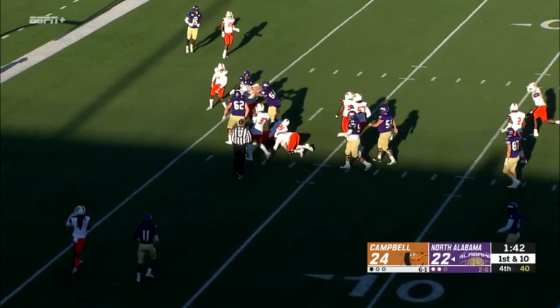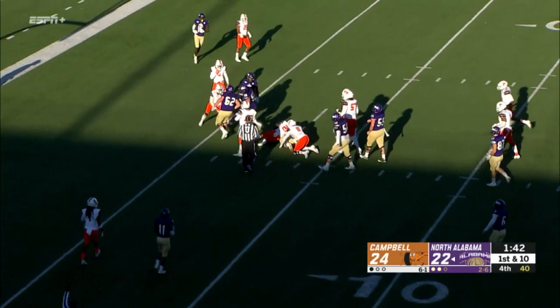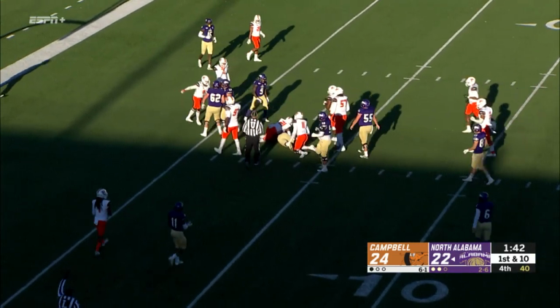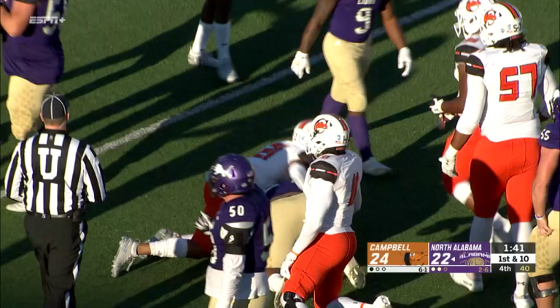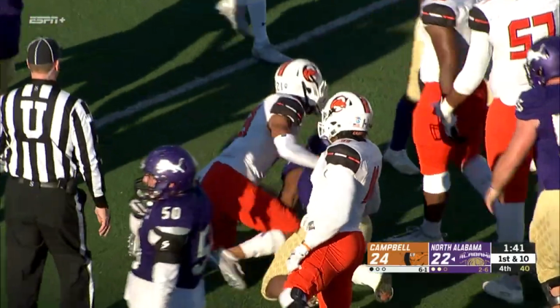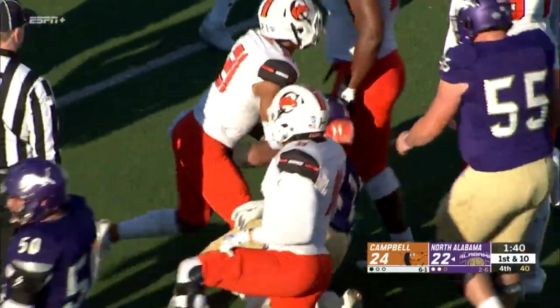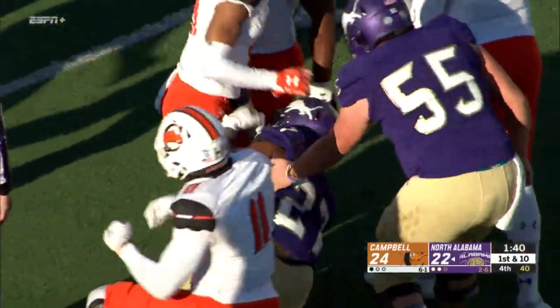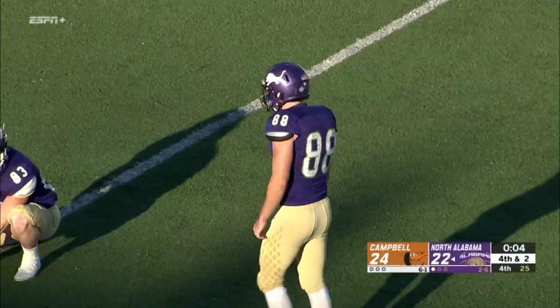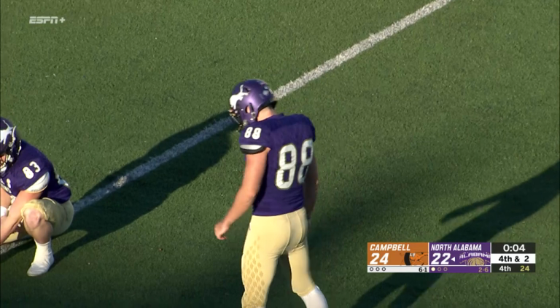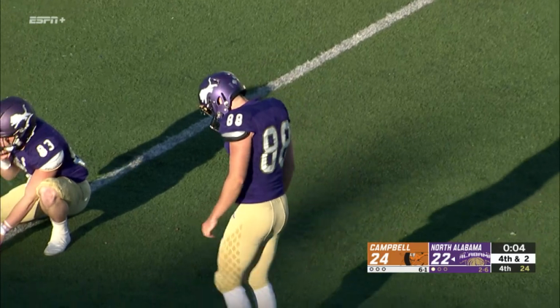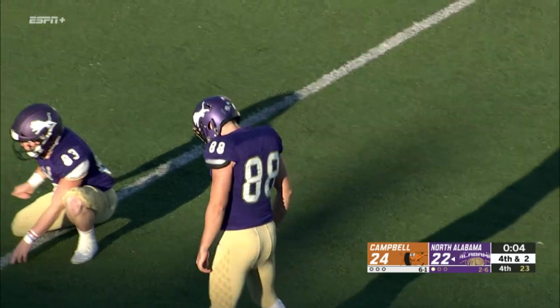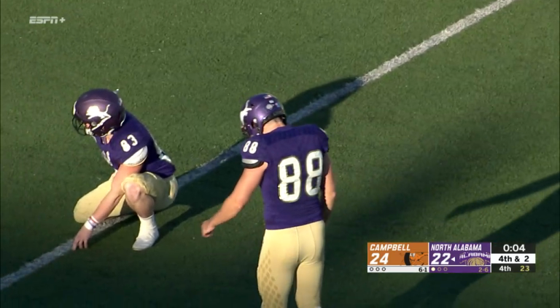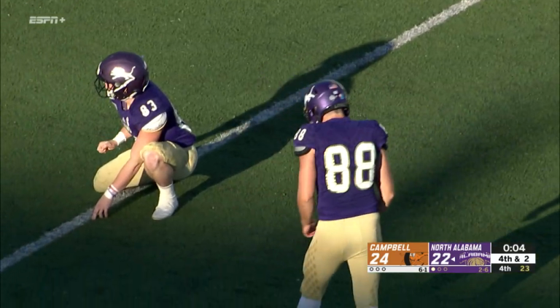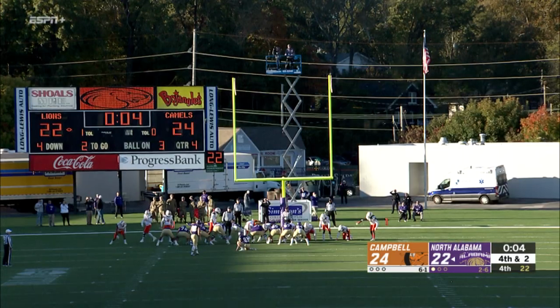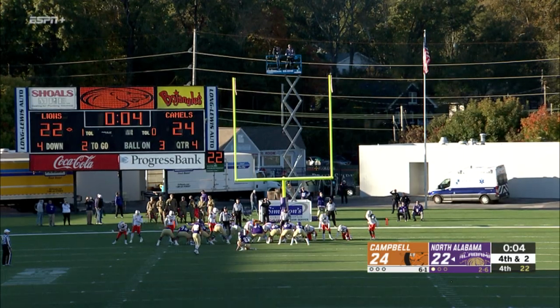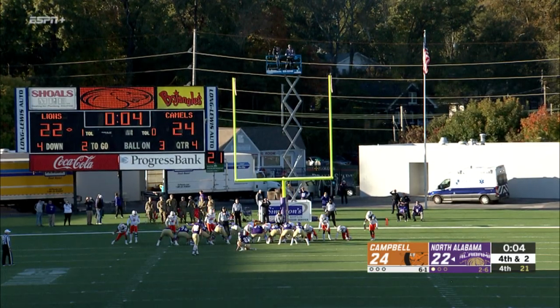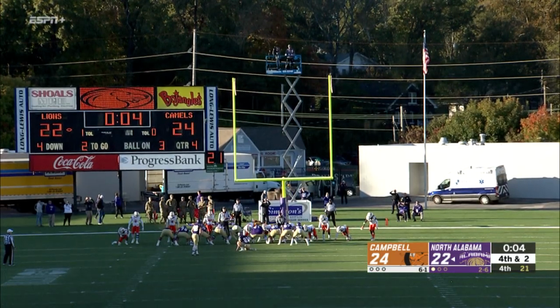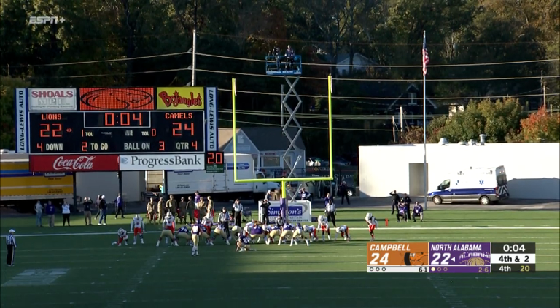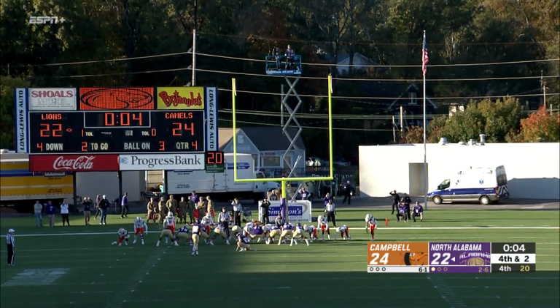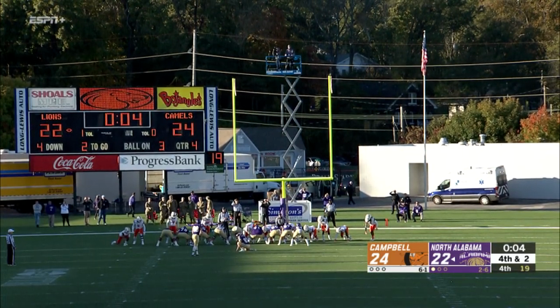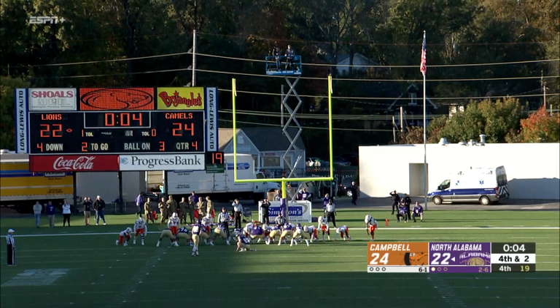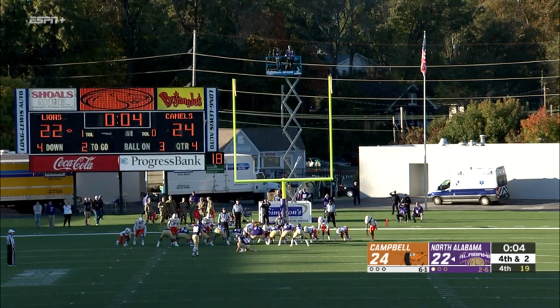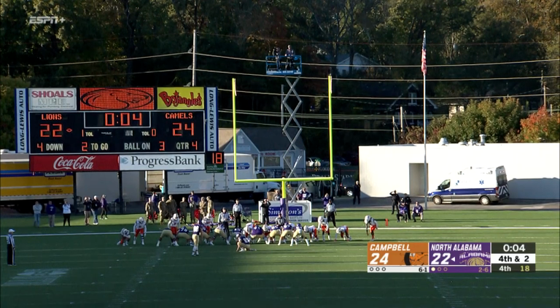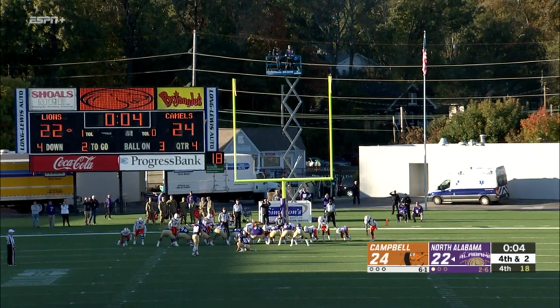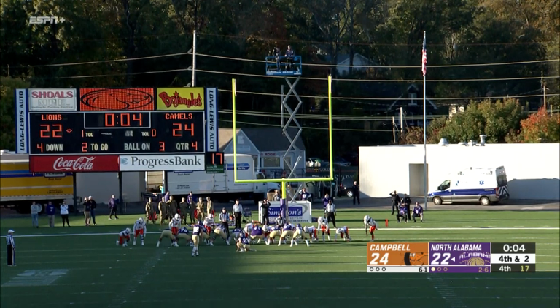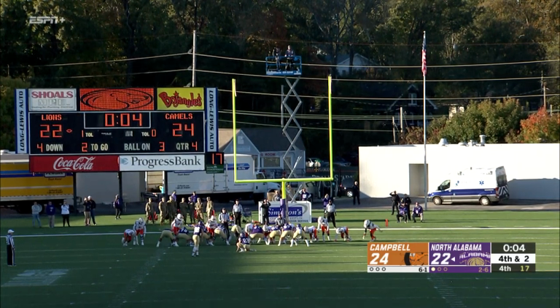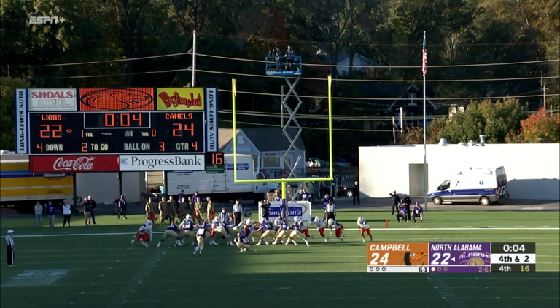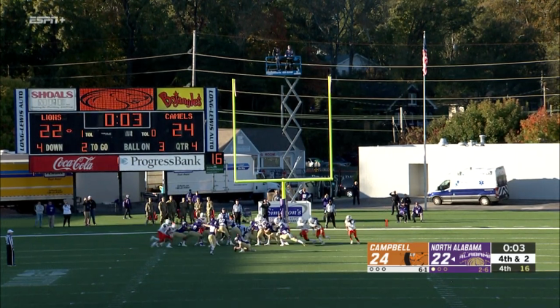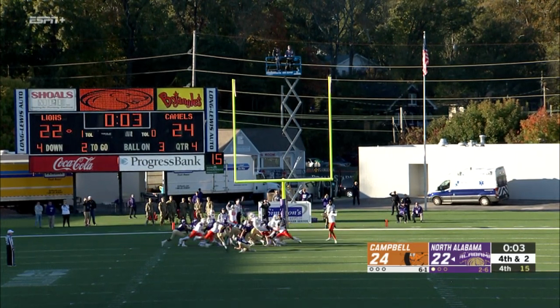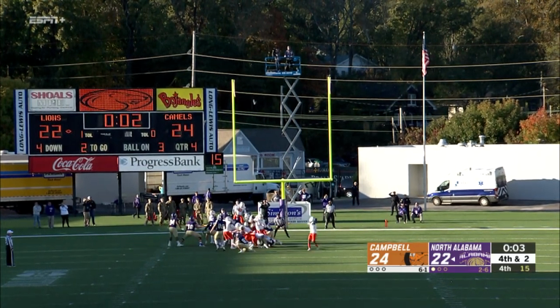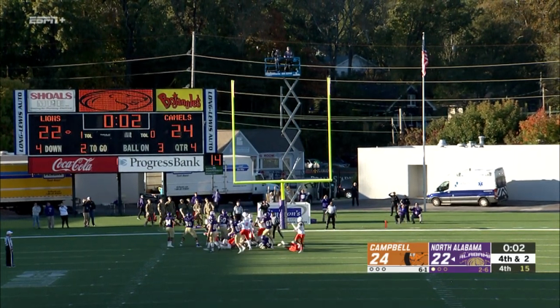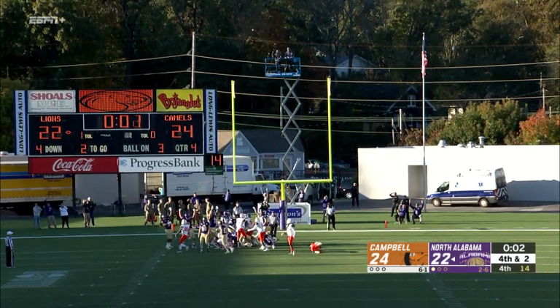Down to the five, still going — down to the three! Joe Gurley from 20 yards out. Austin Underwood, the senior long snapper; Jack Peavy the holder — the kick is on the way.